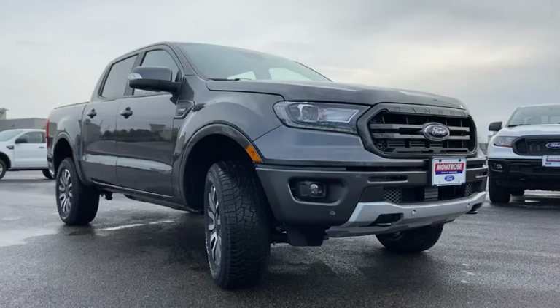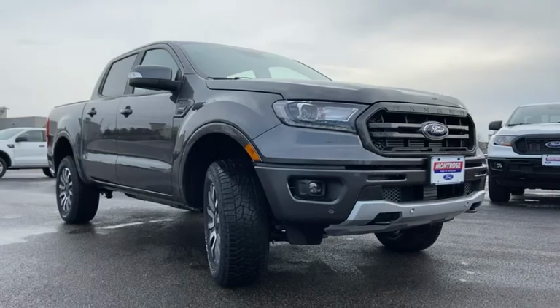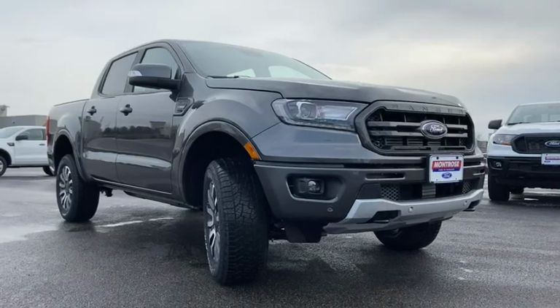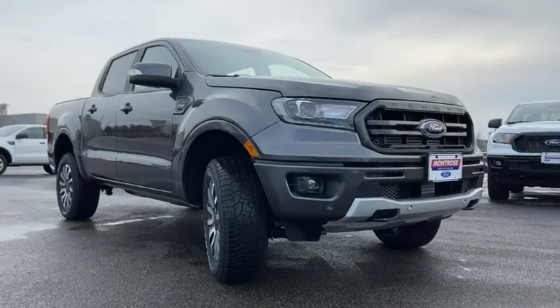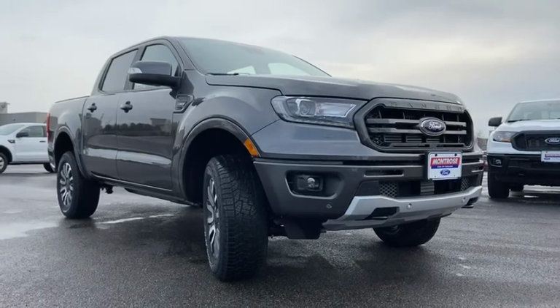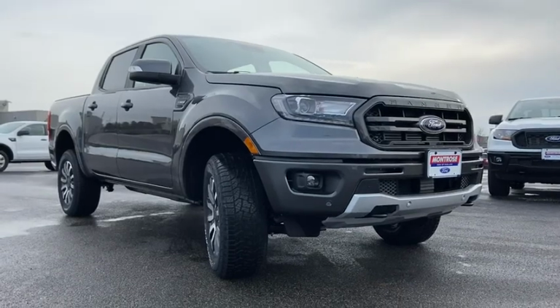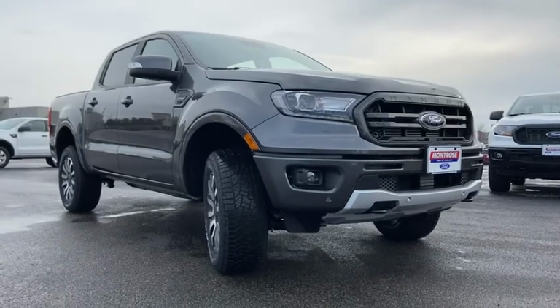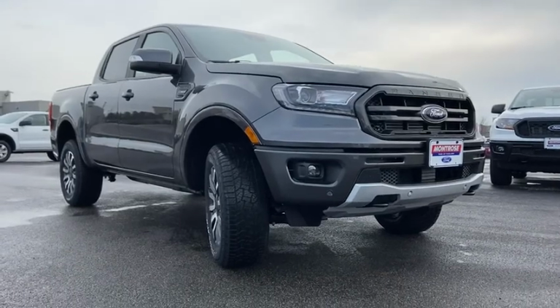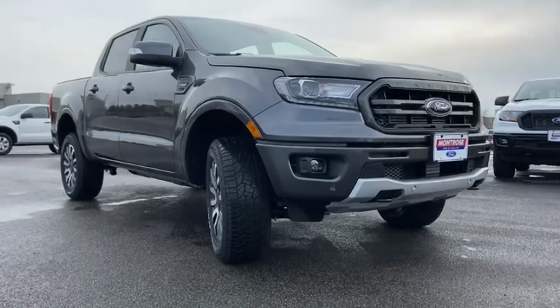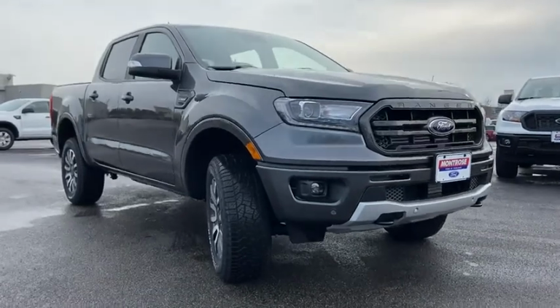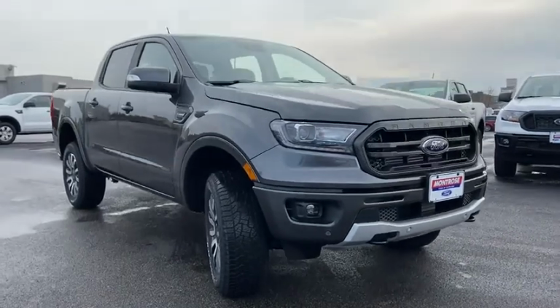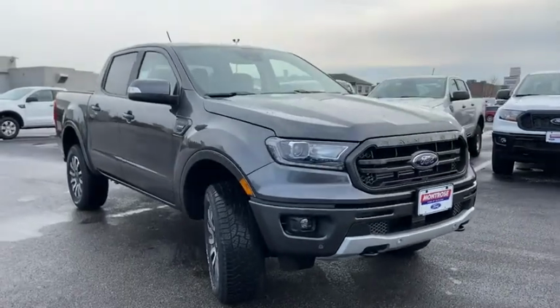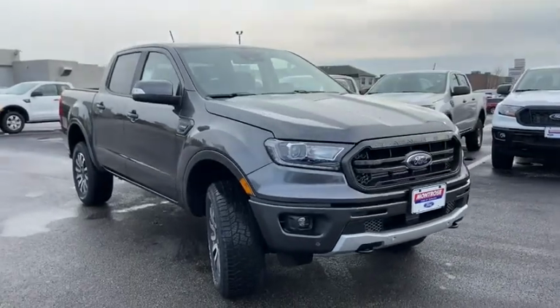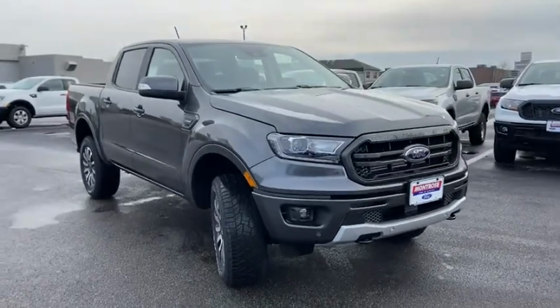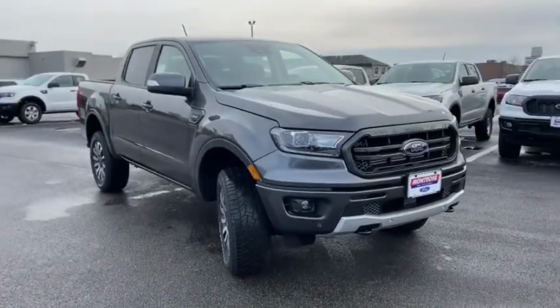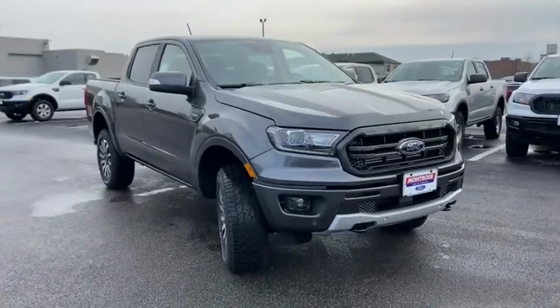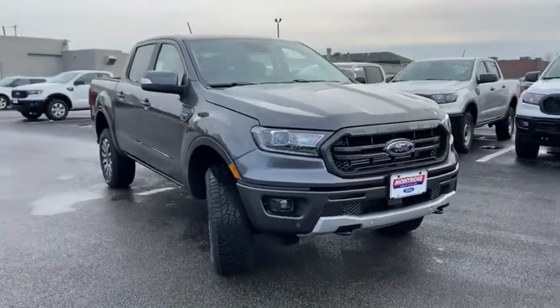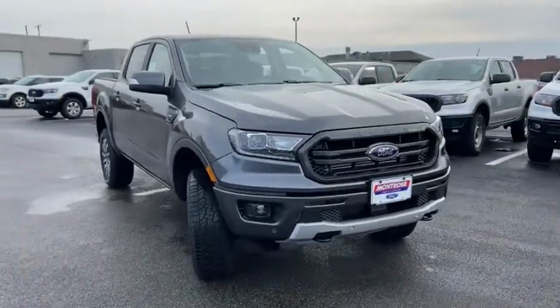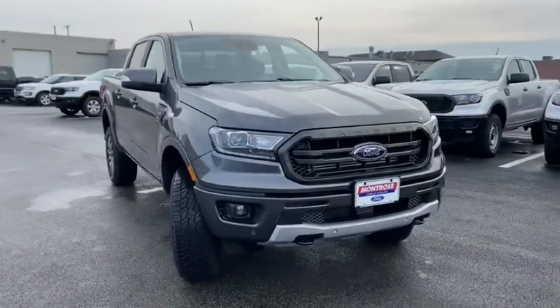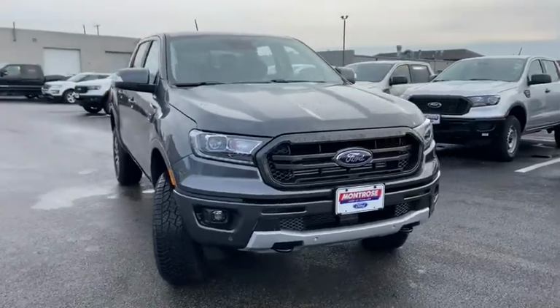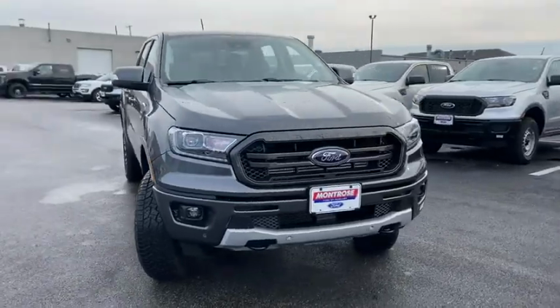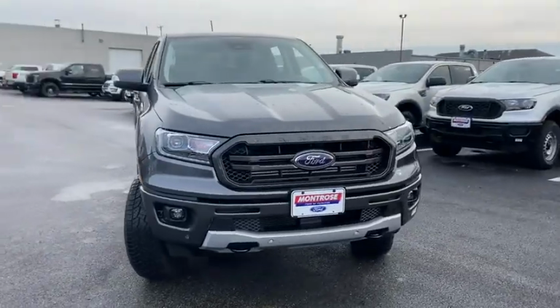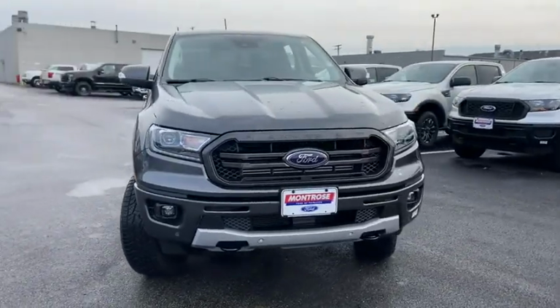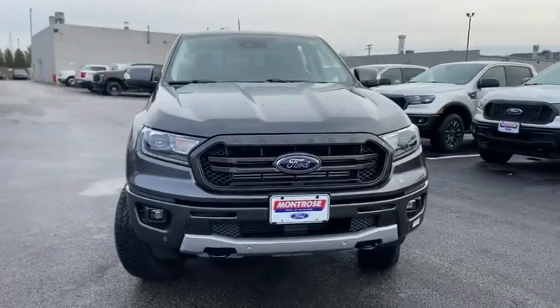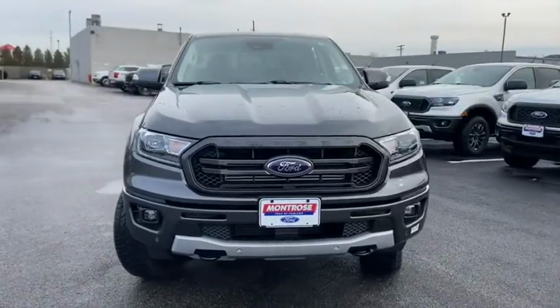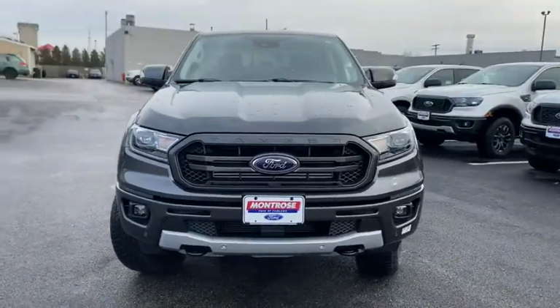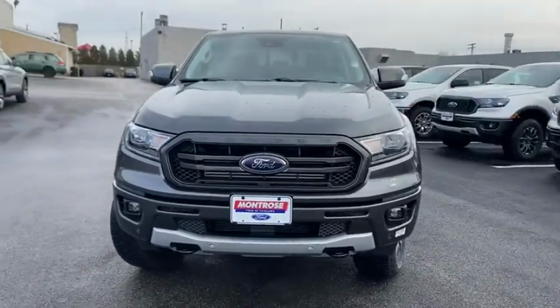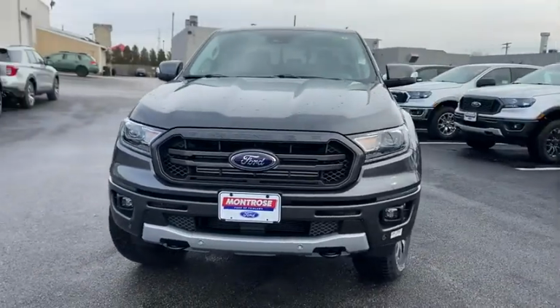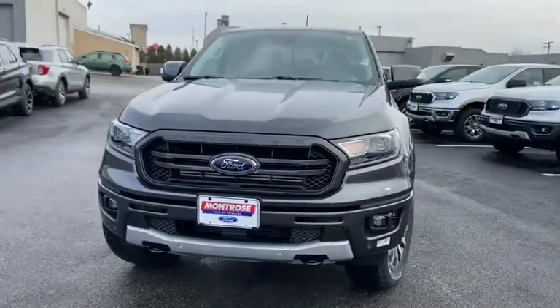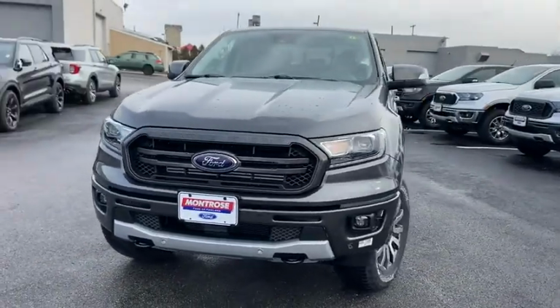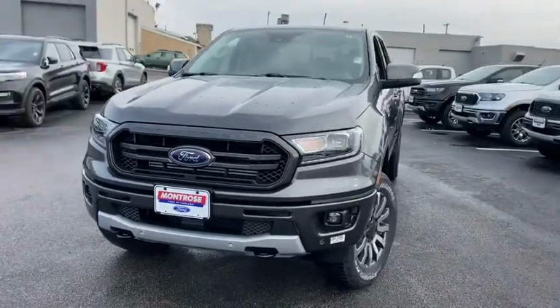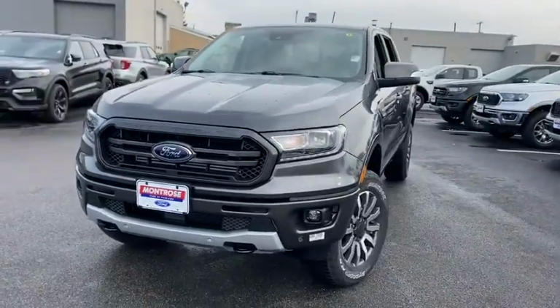Come test drive the 2019 Ford Ranger. Tough inside and out, Ranger proves its mettle. Here are some of this vehicle's great options.